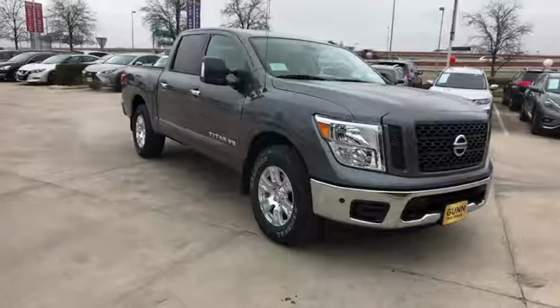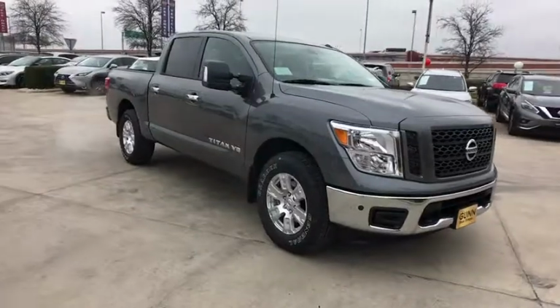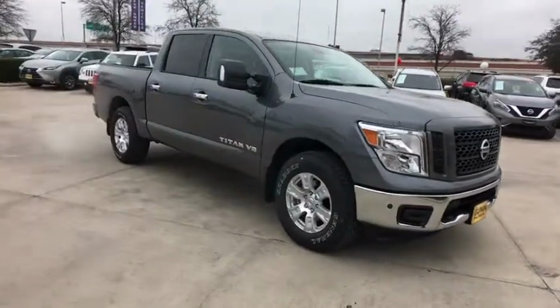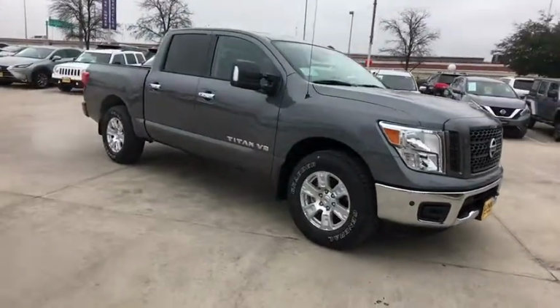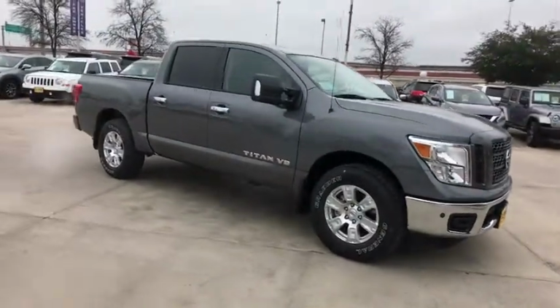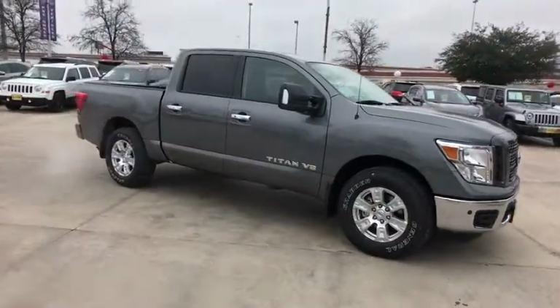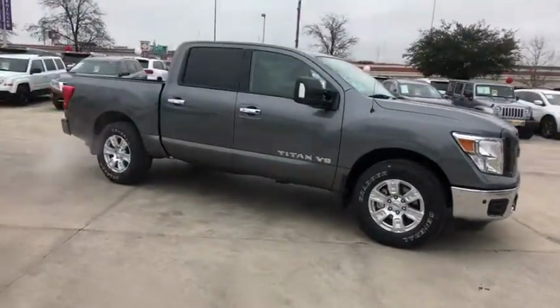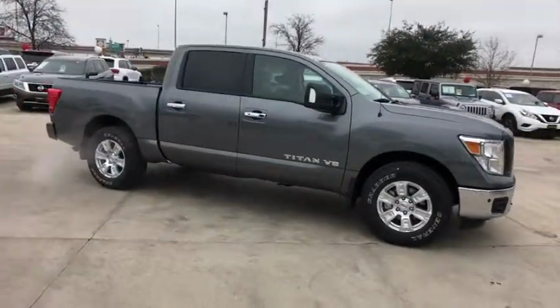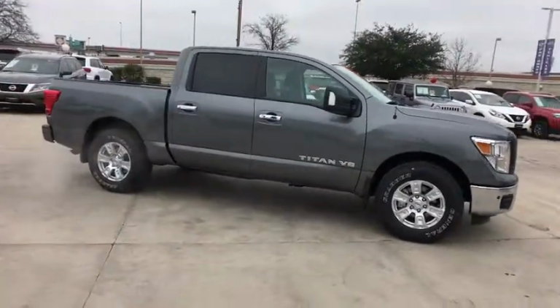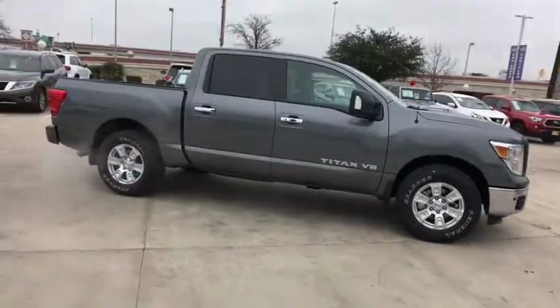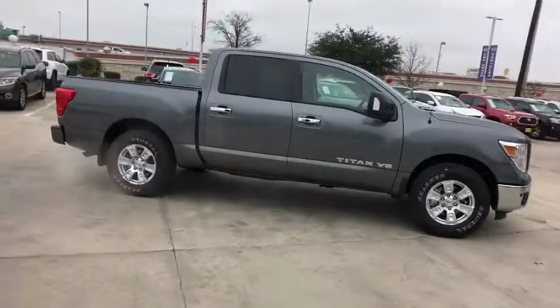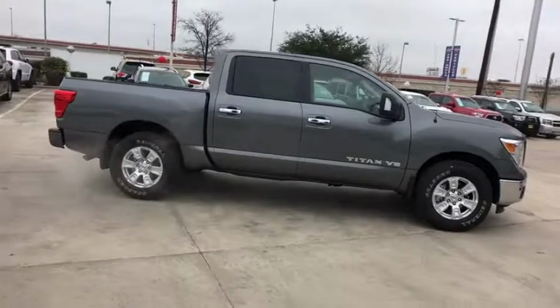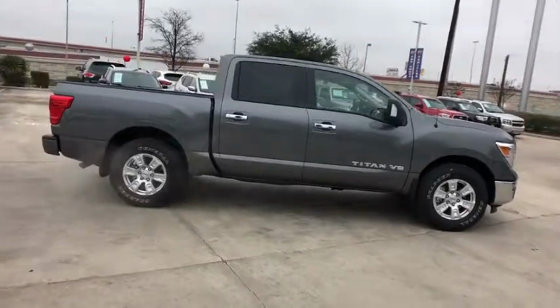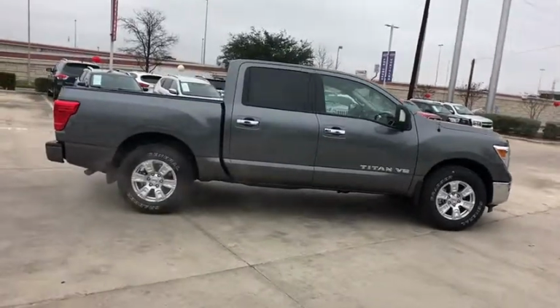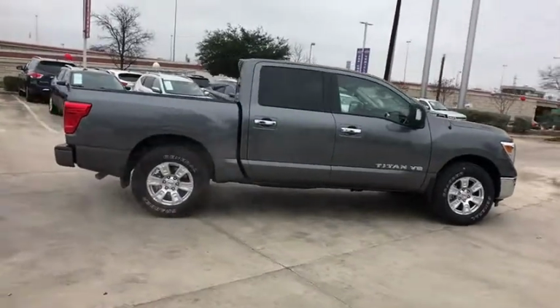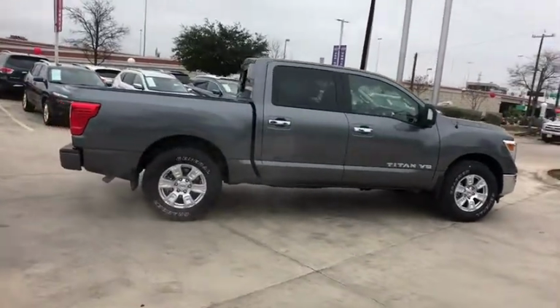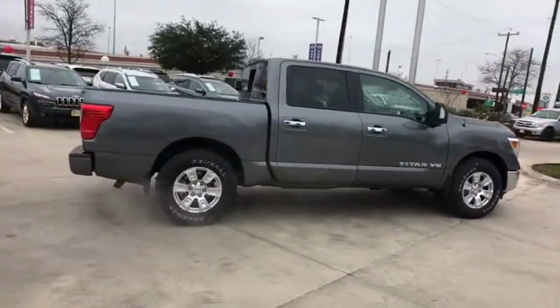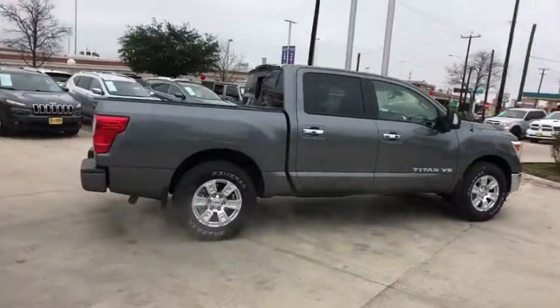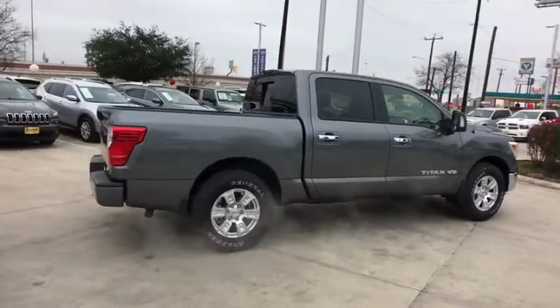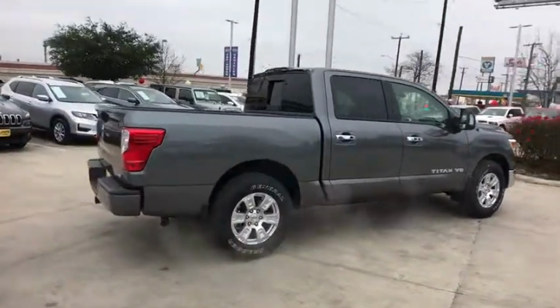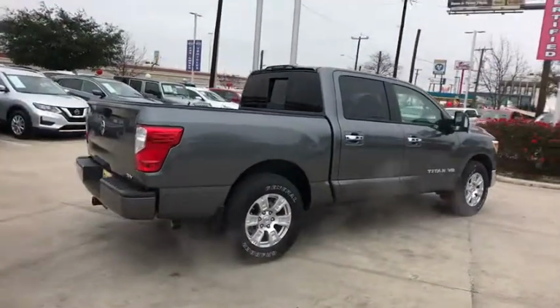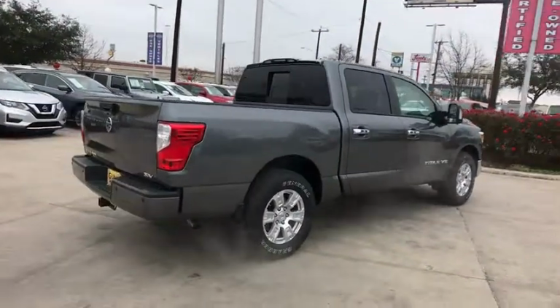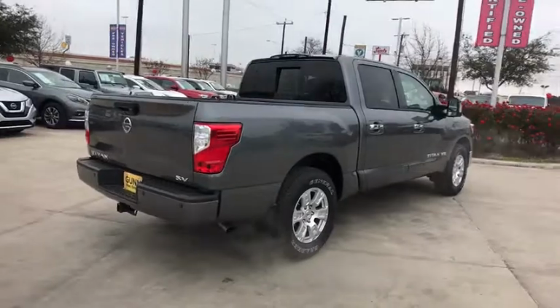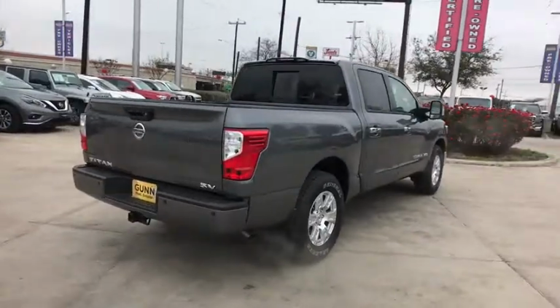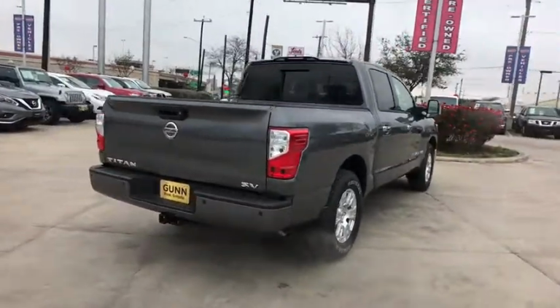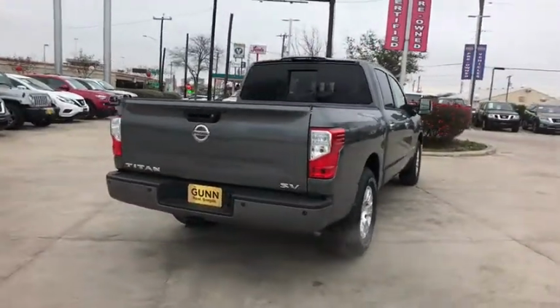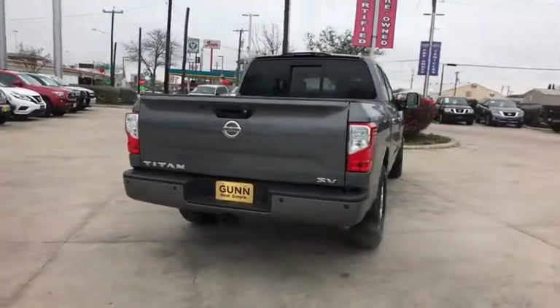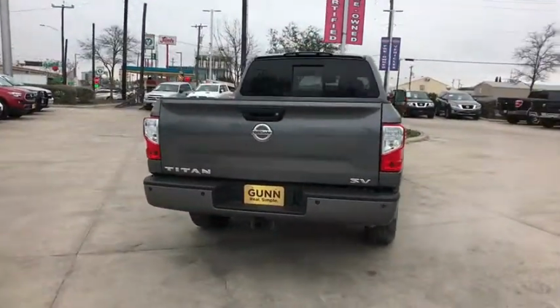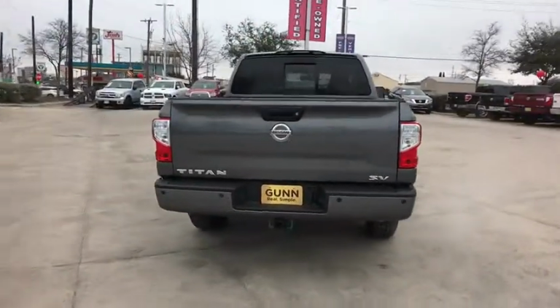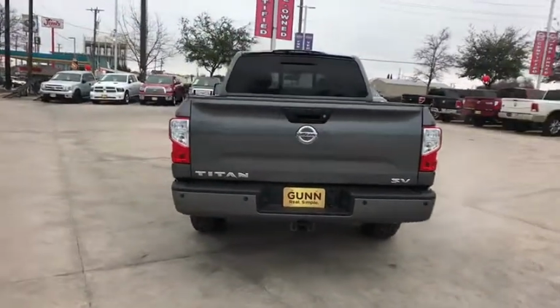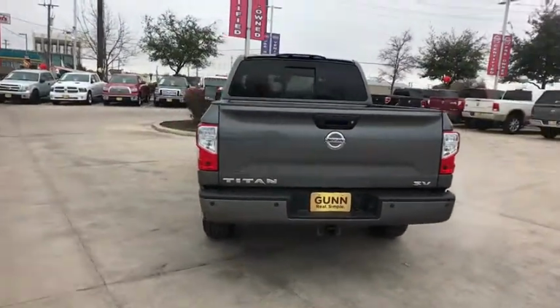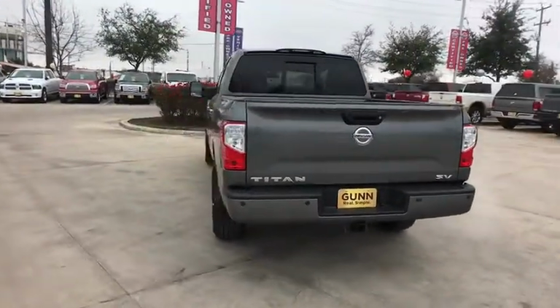The 2019 Nissan Titan. The Titan houses the Endurance V8 engine, the largest standard truck engine in its class. But the benefits don't stop there. The massive interior cabin boasts a fold-up rear bench seat and a flat loading floor.